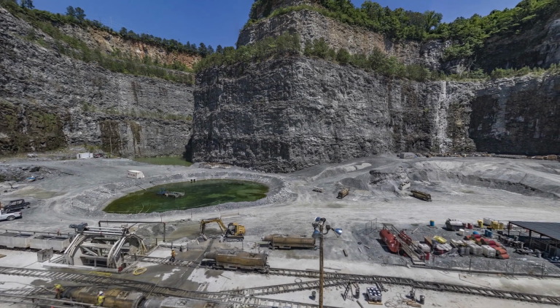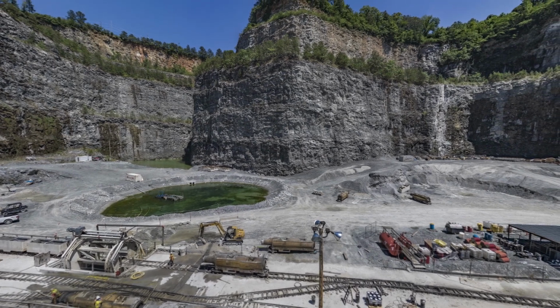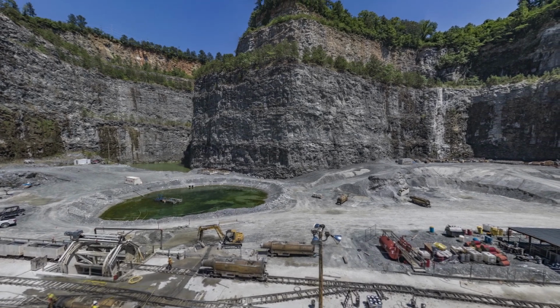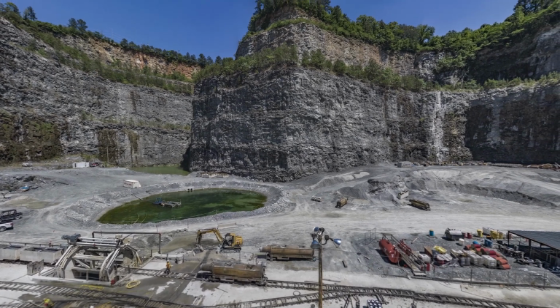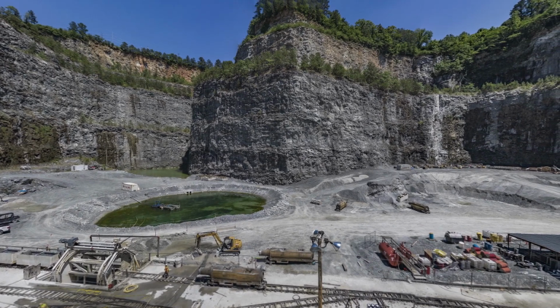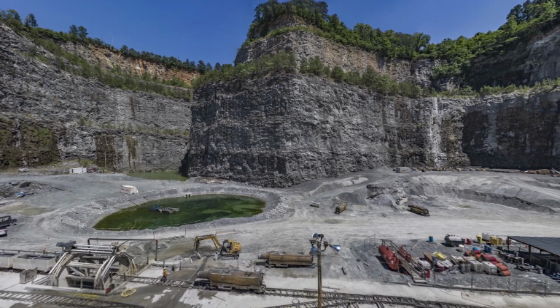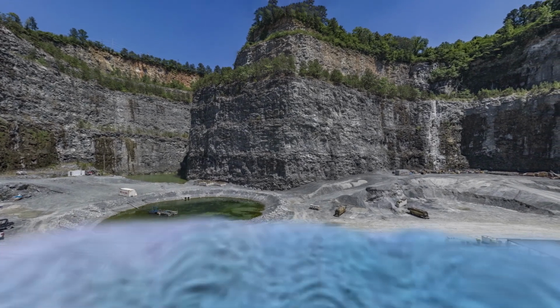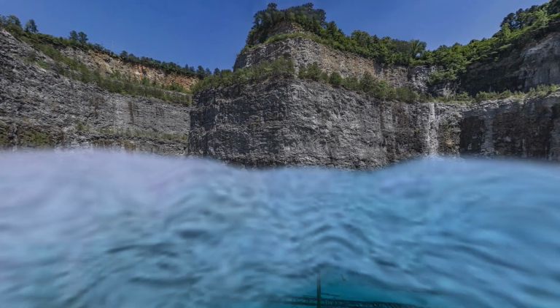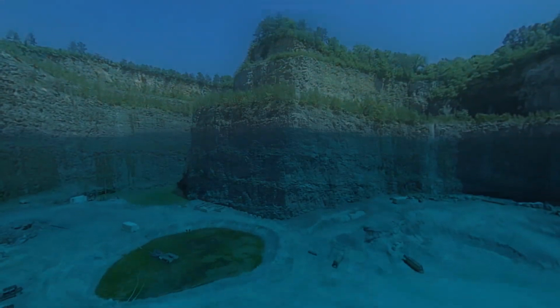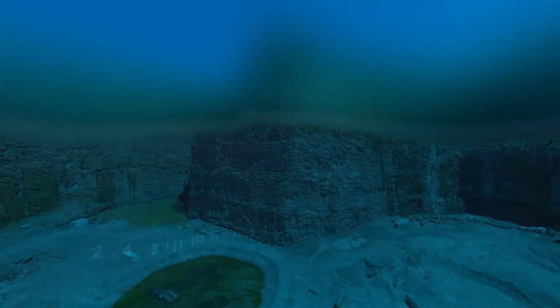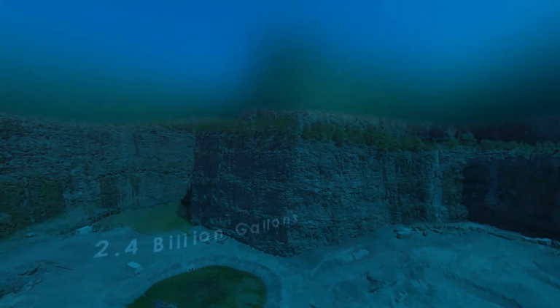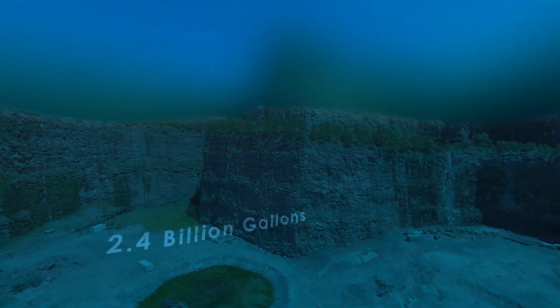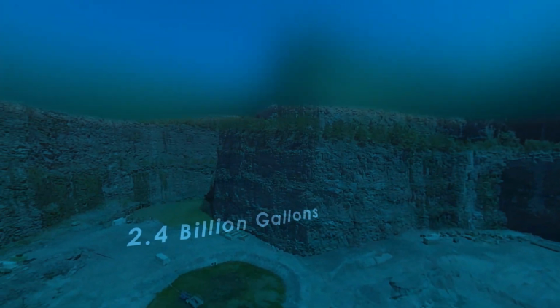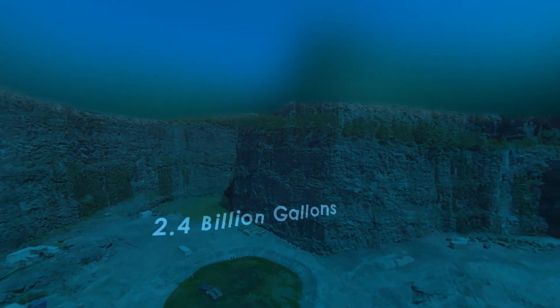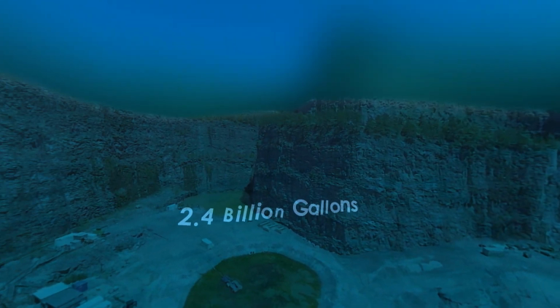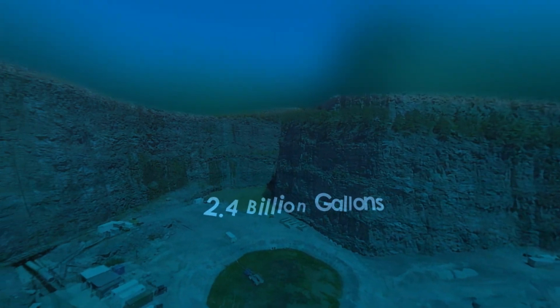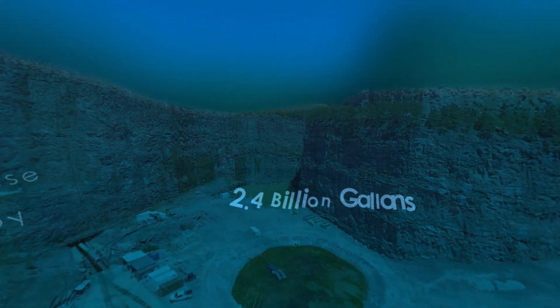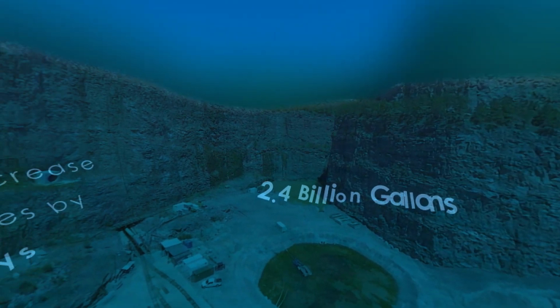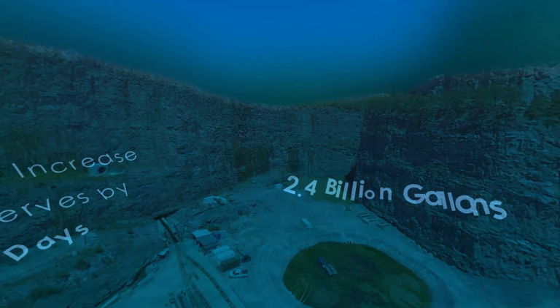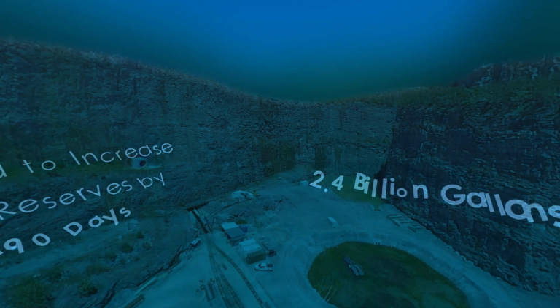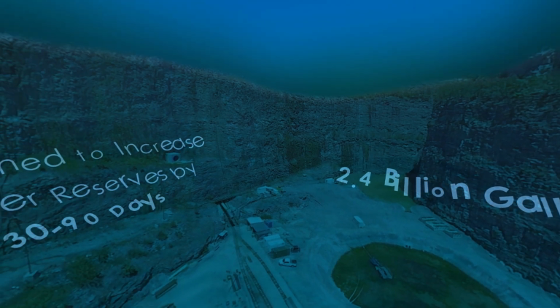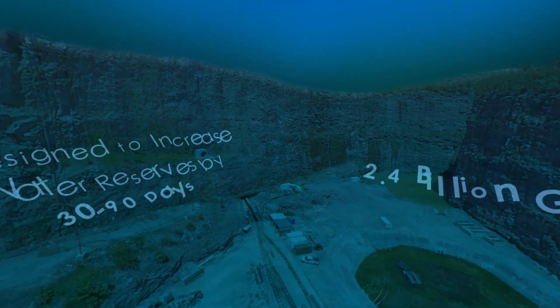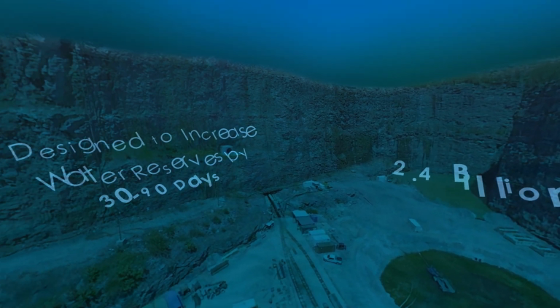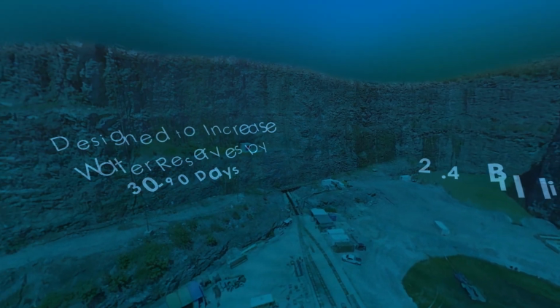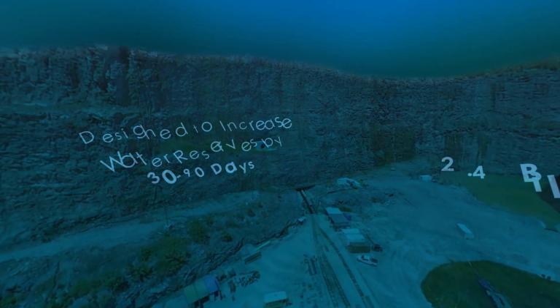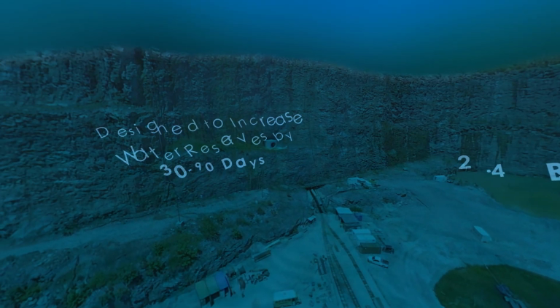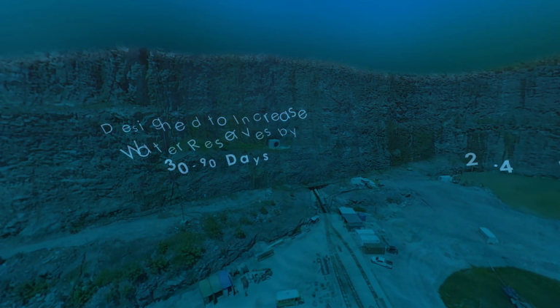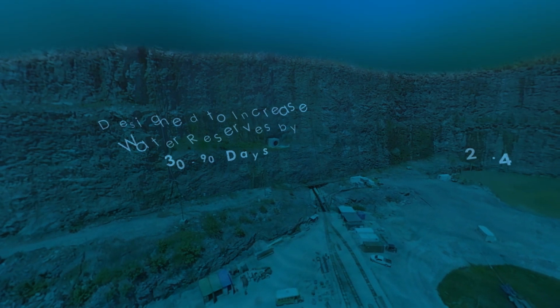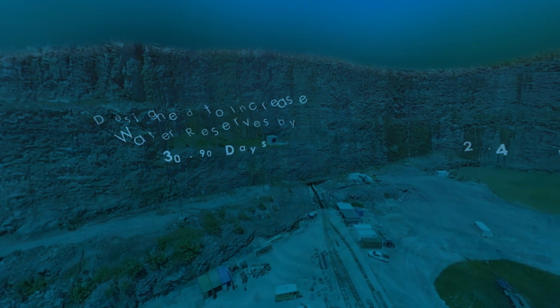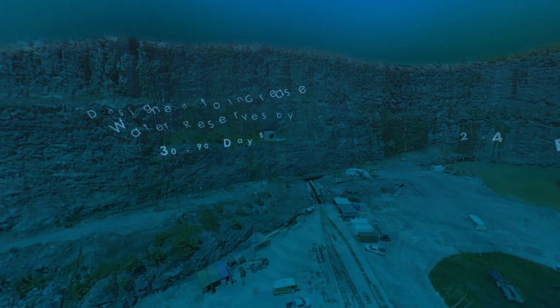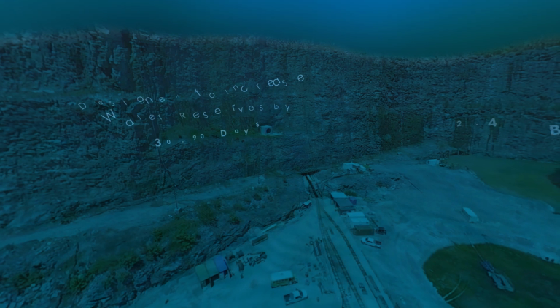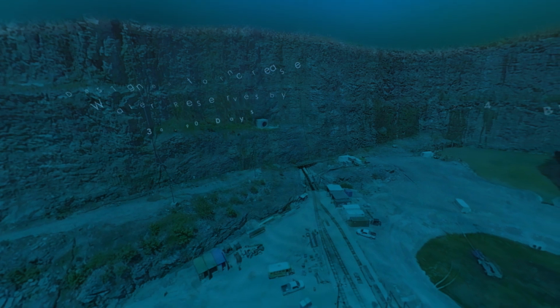Once the project is complete, the new reservoir at the quarry will hold 2.4 billion gallons of water, increasing Atlanta's water reserve to more than 30 days — and possibly 90 days with conservation efforts.